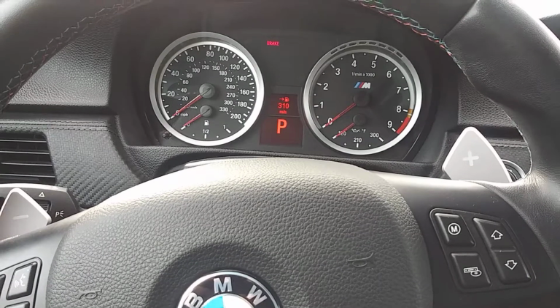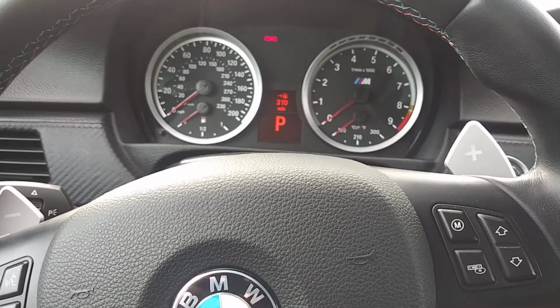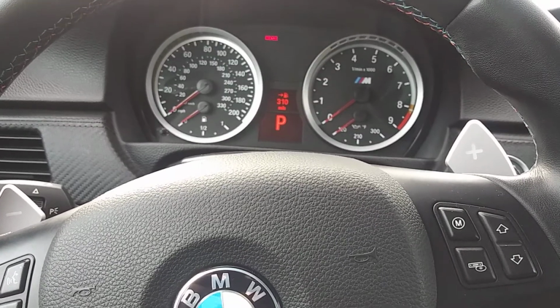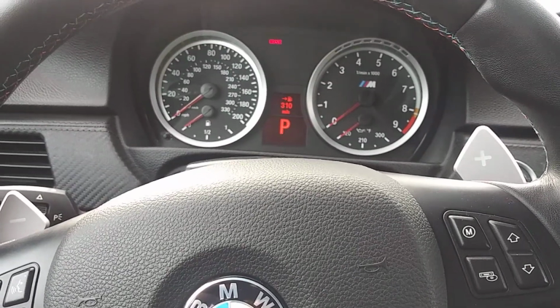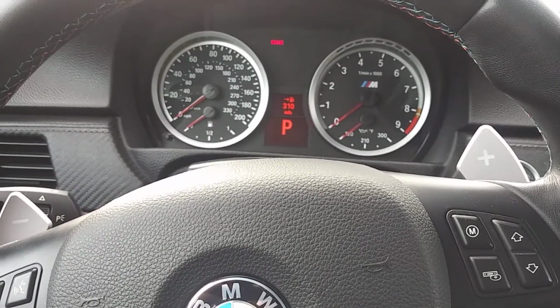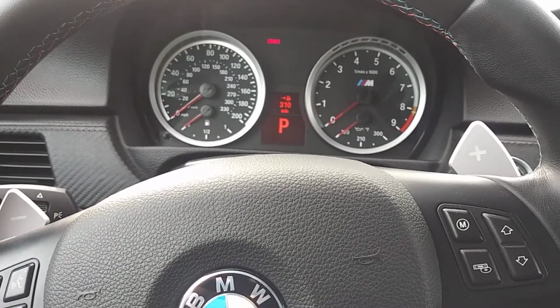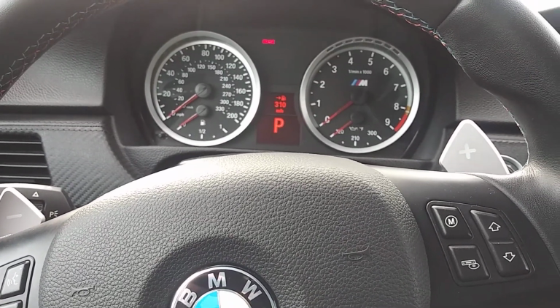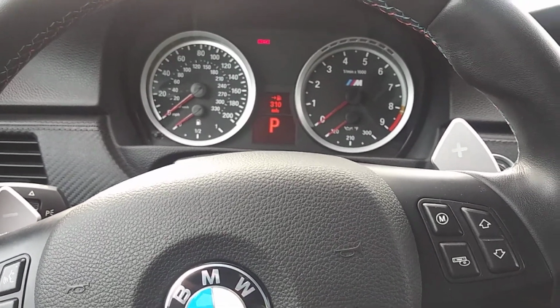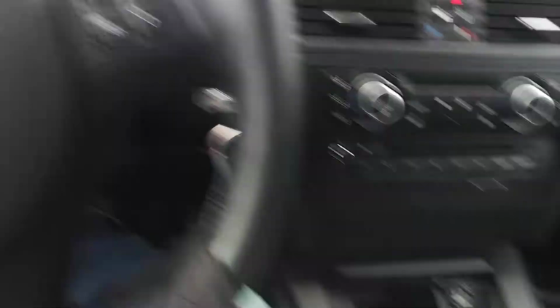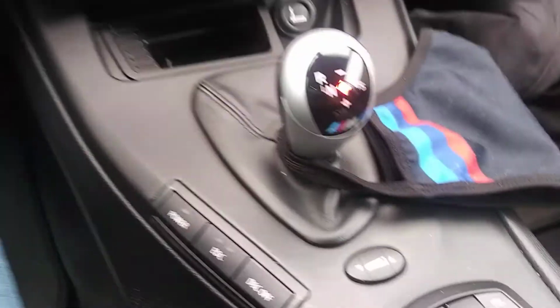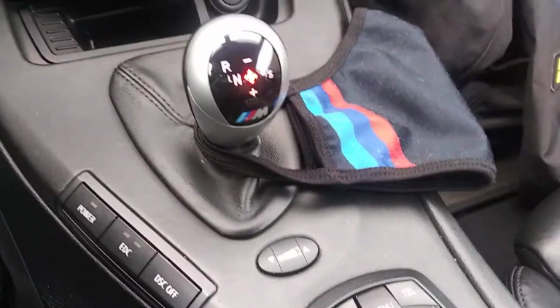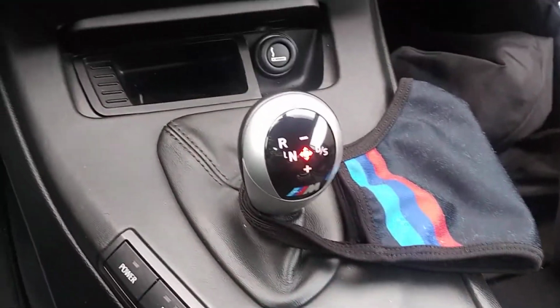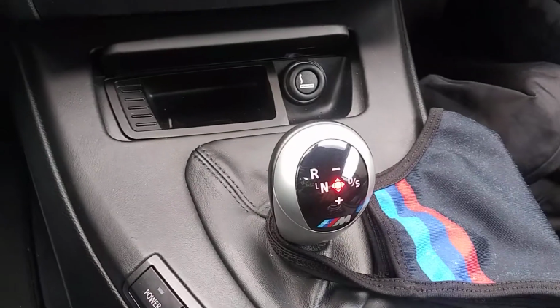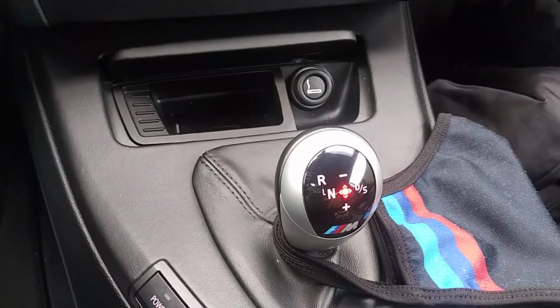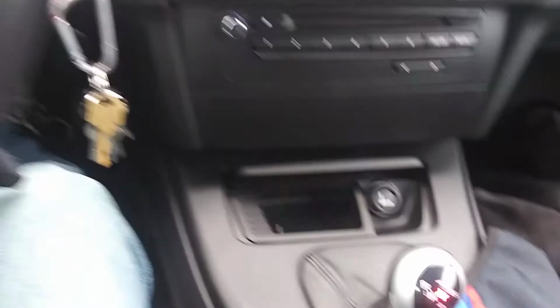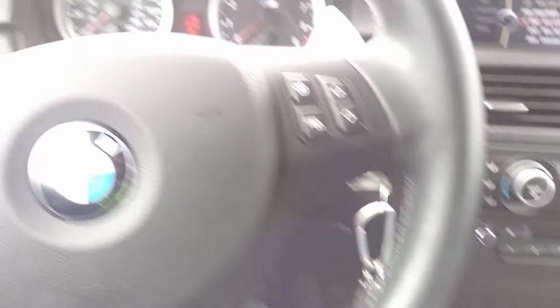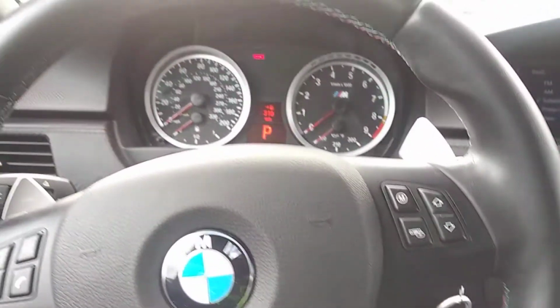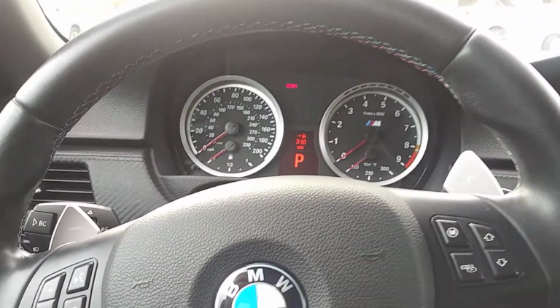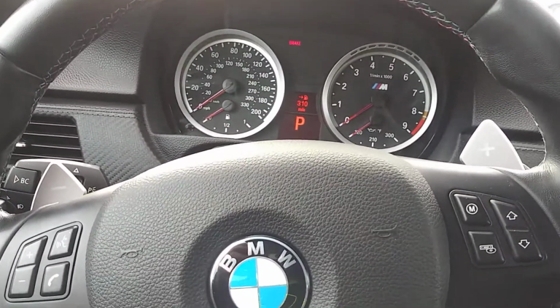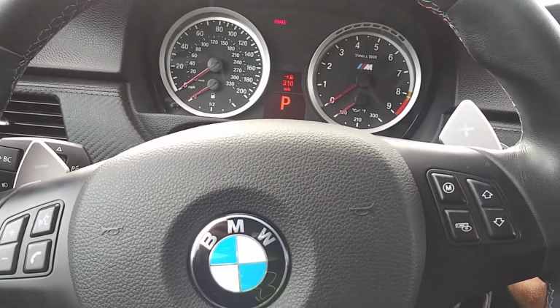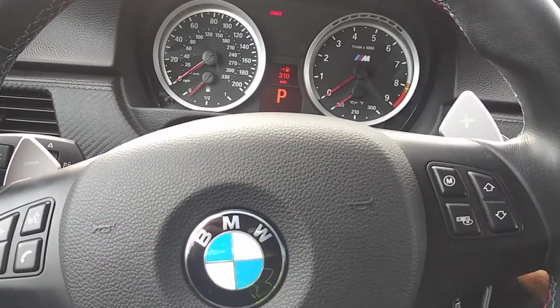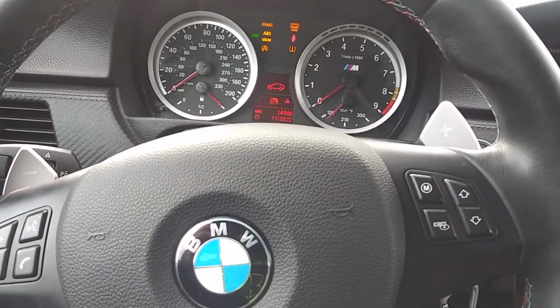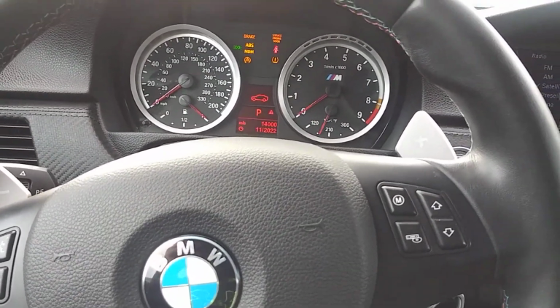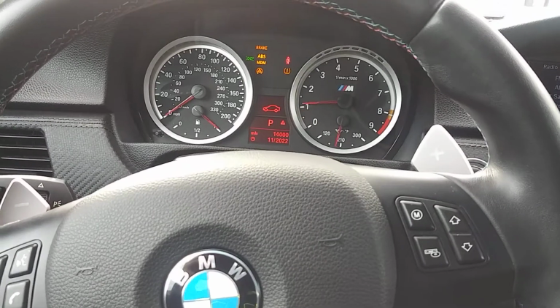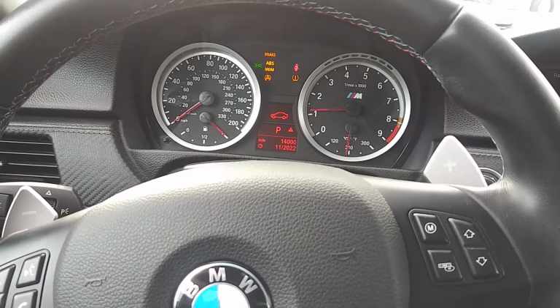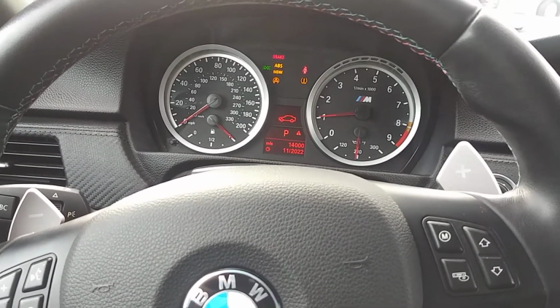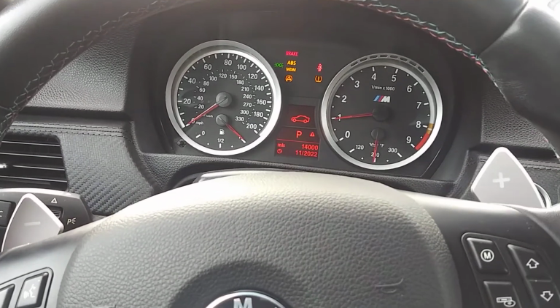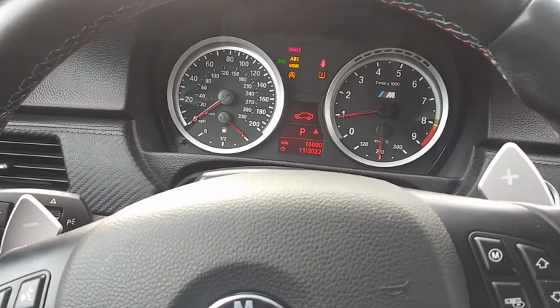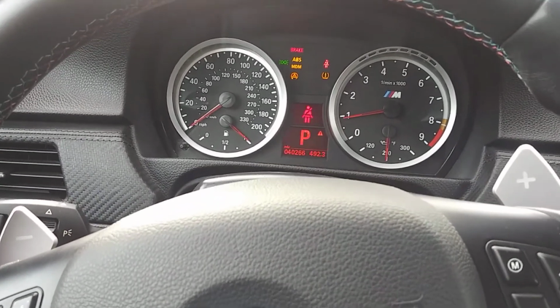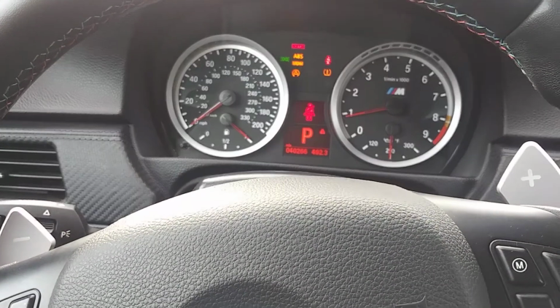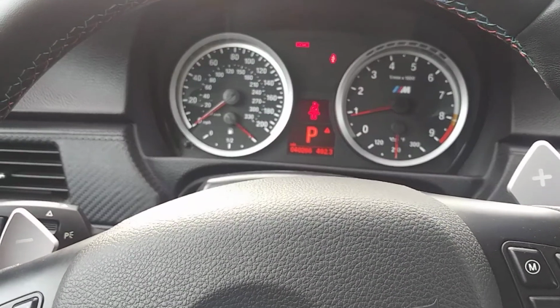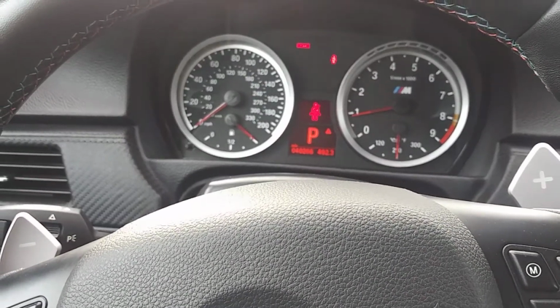So basically right now I'm going to turn it off. When you turn the car off, you're in park — the shifter hasn't moved. So when you turn the car back on, you're in park.